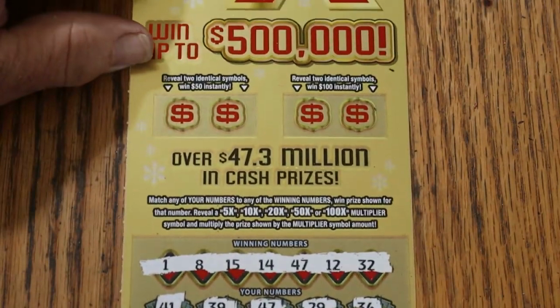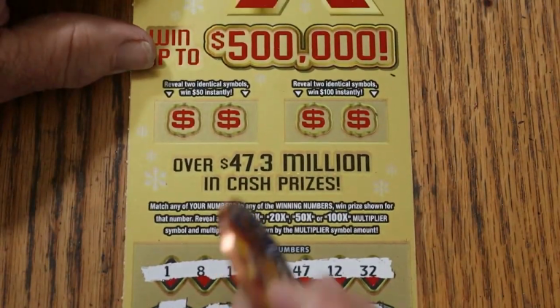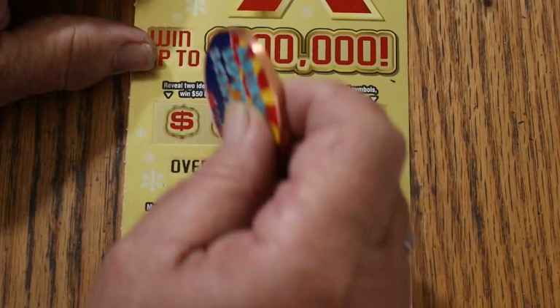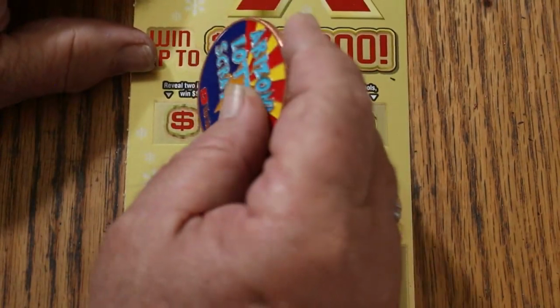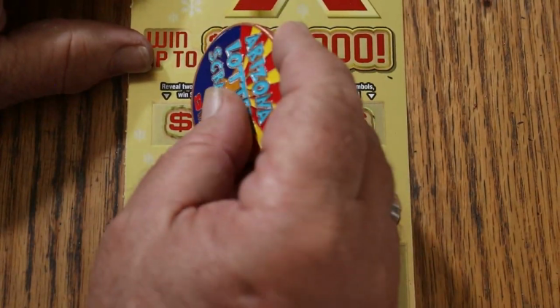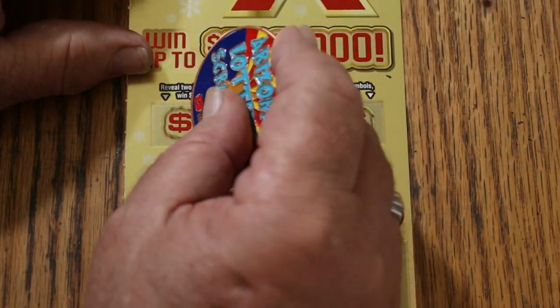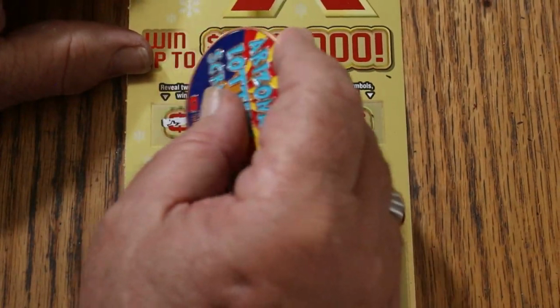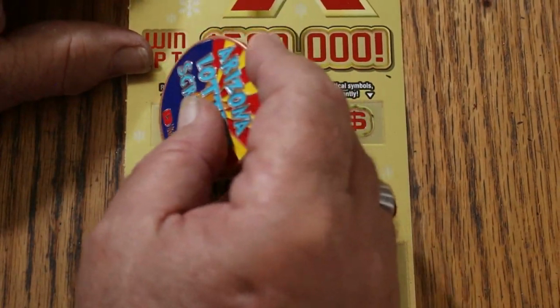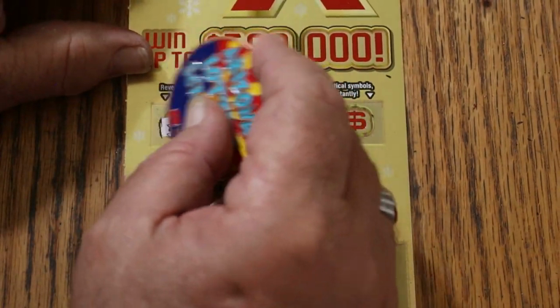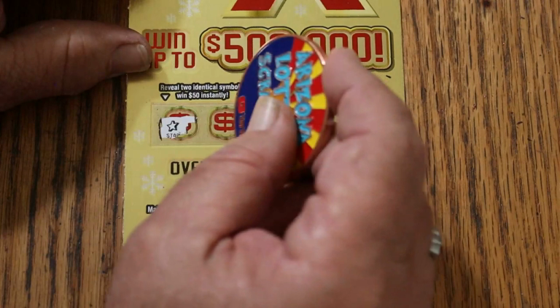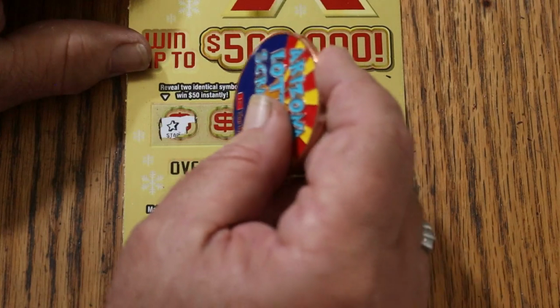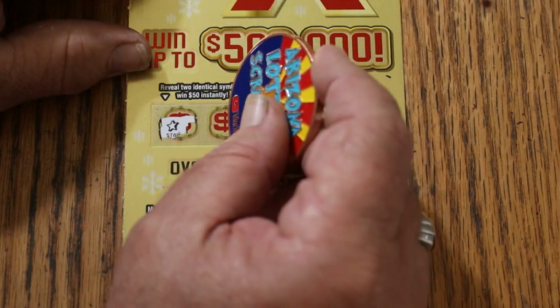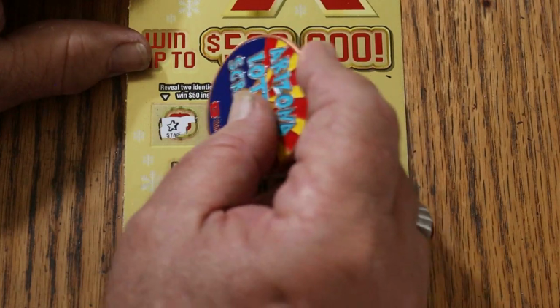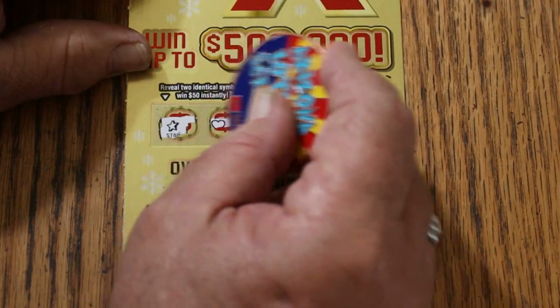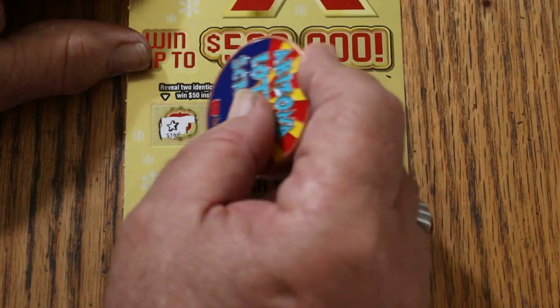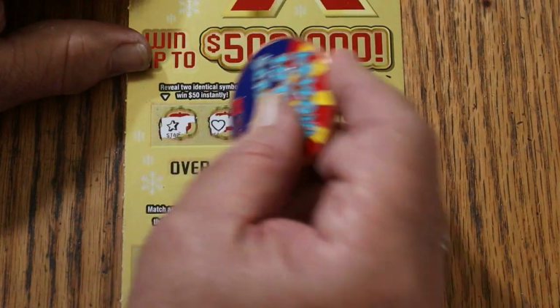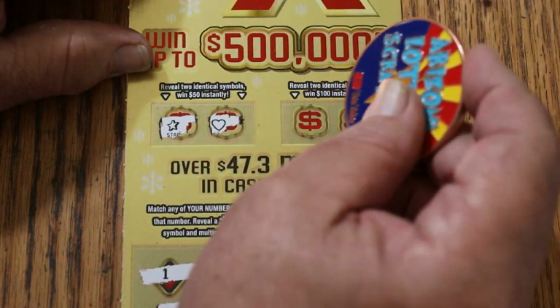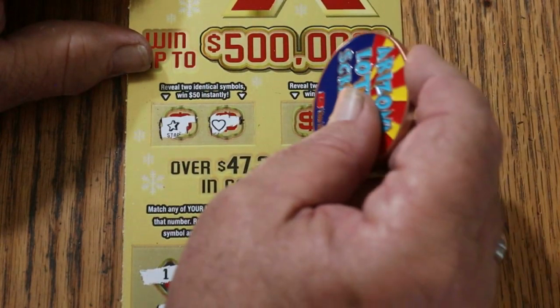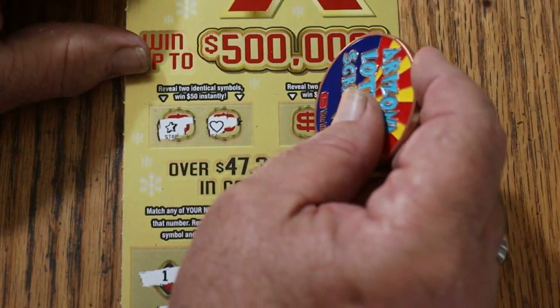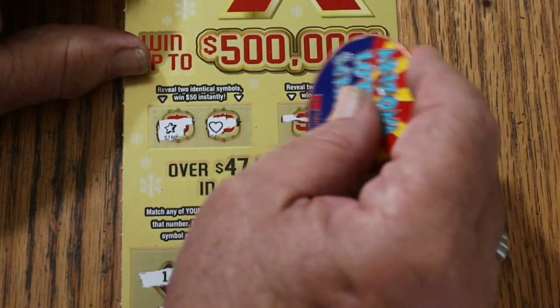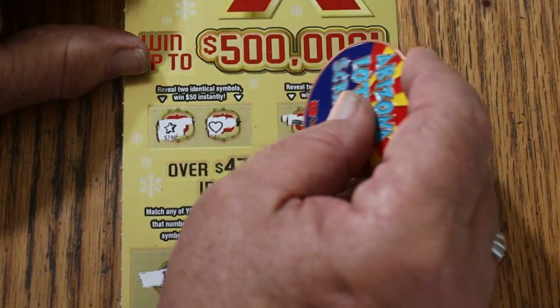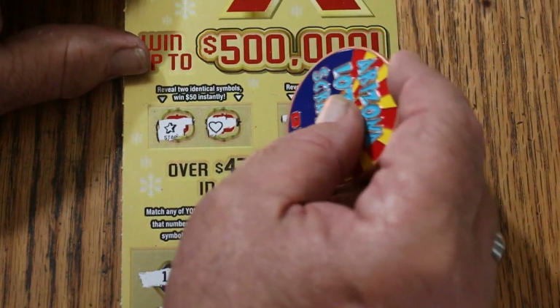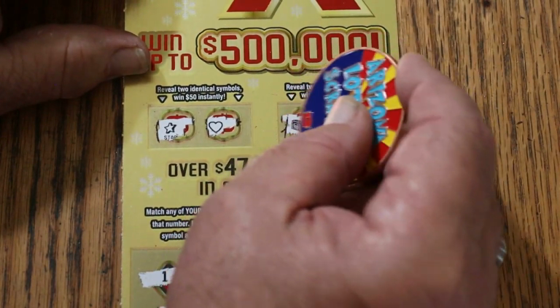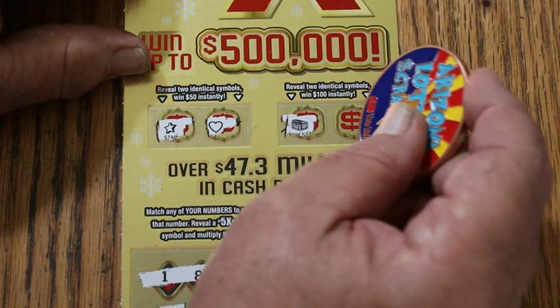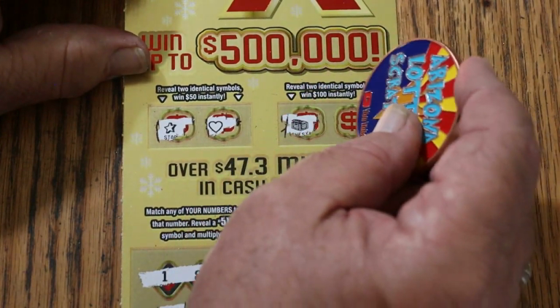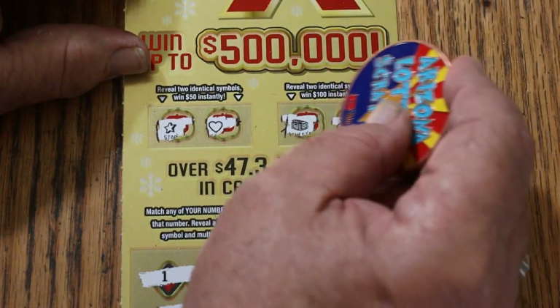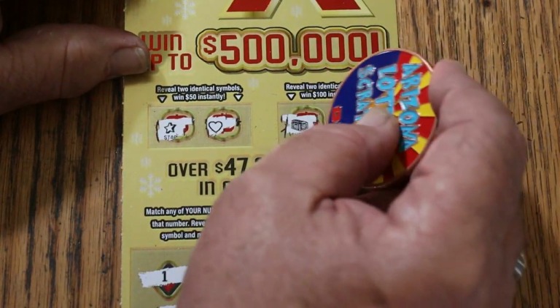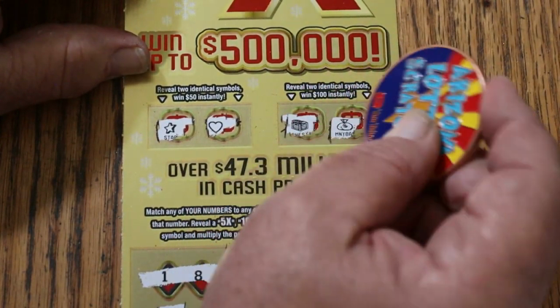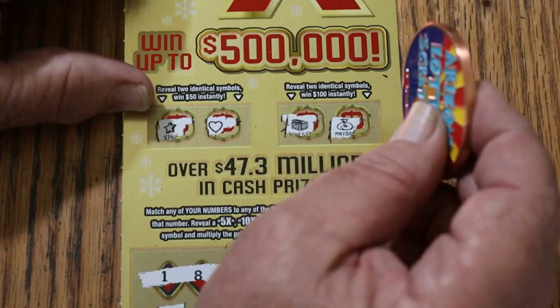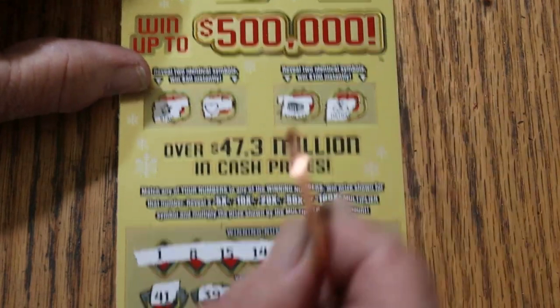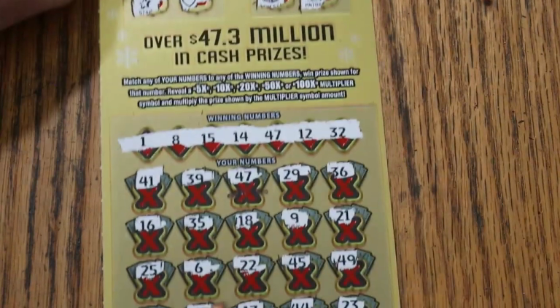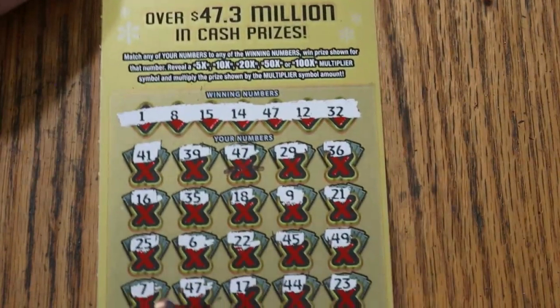Time to check the bonuses. For 50, a star and a heart — no. For 100, a chest and a money bag — nope.